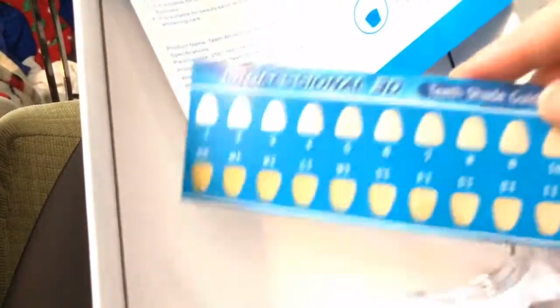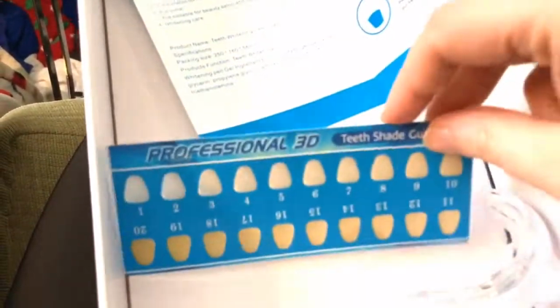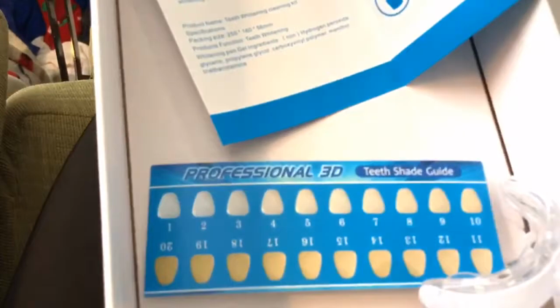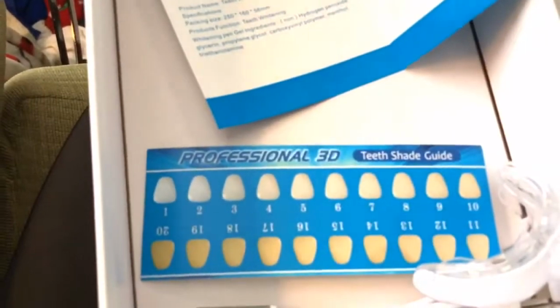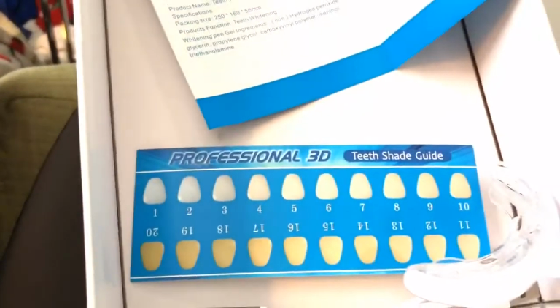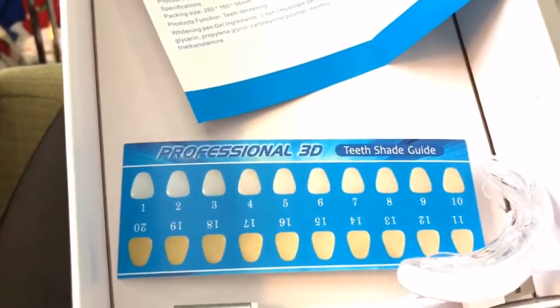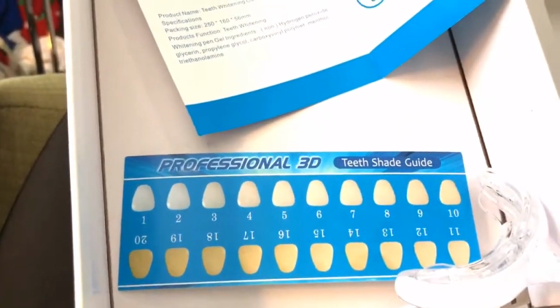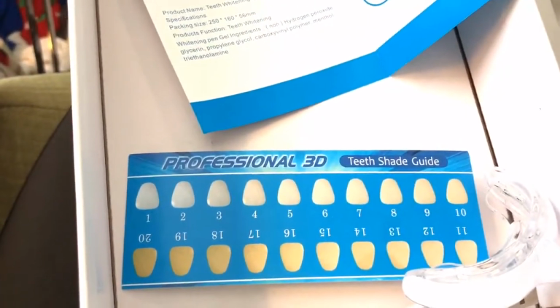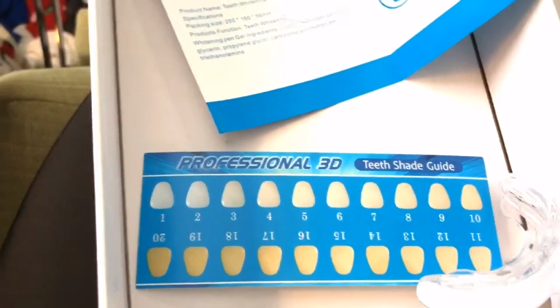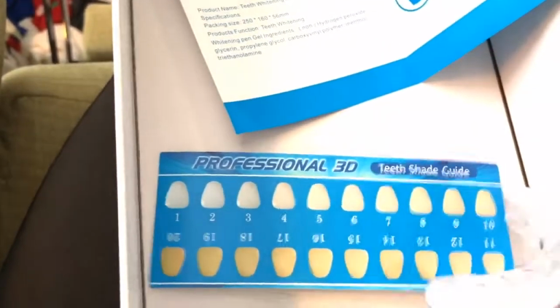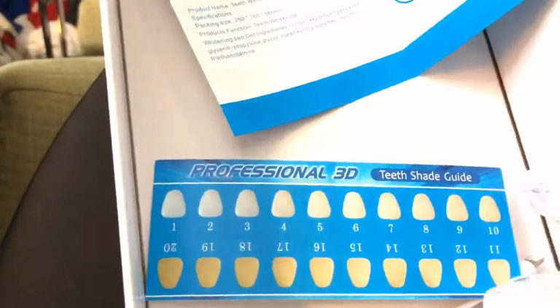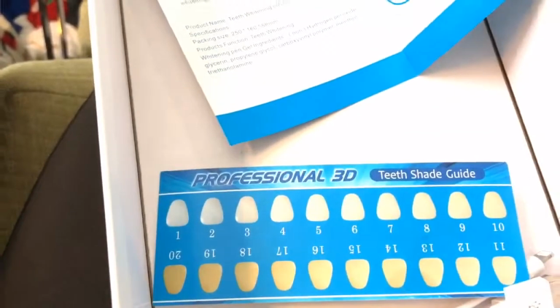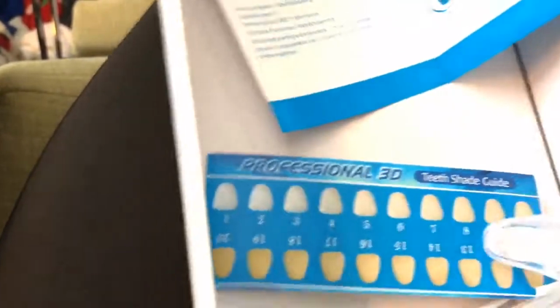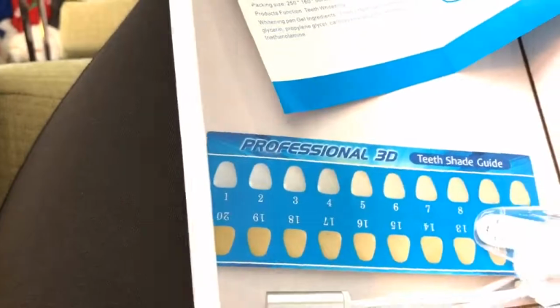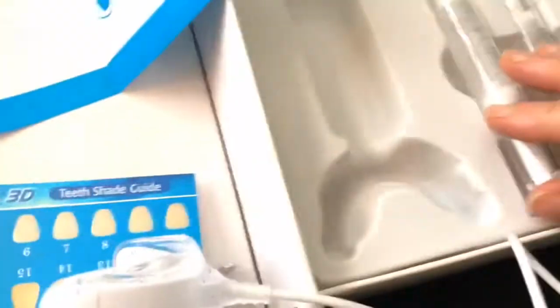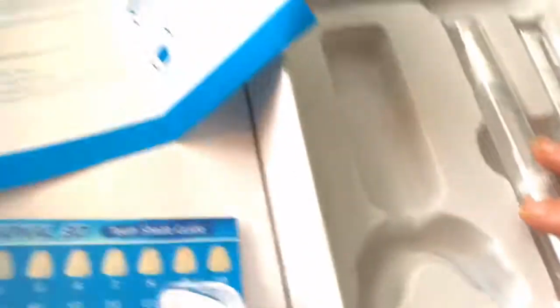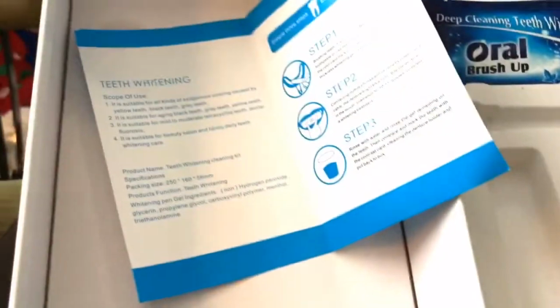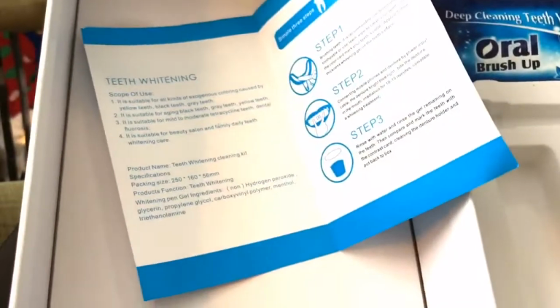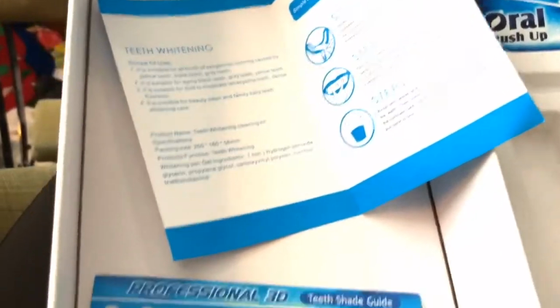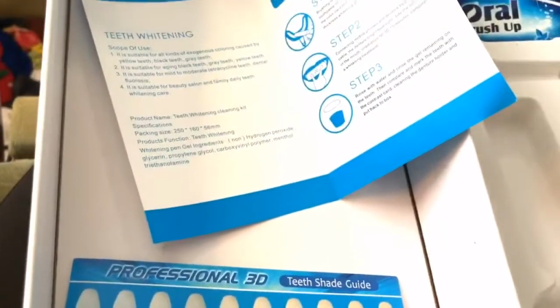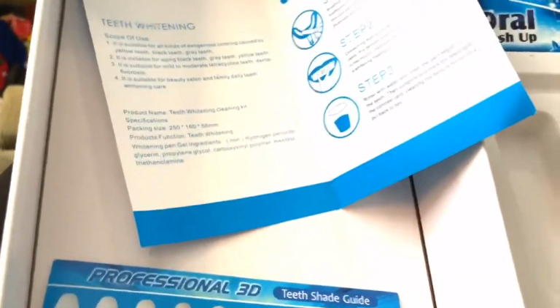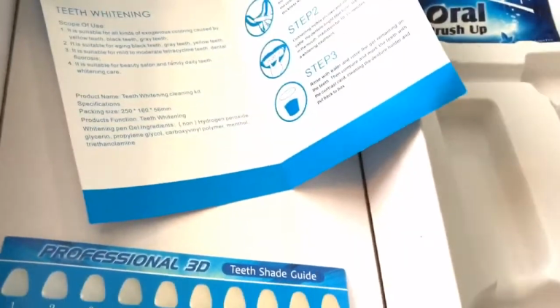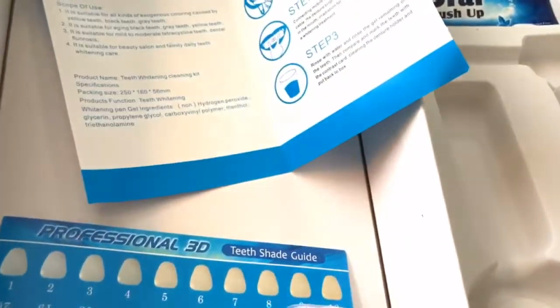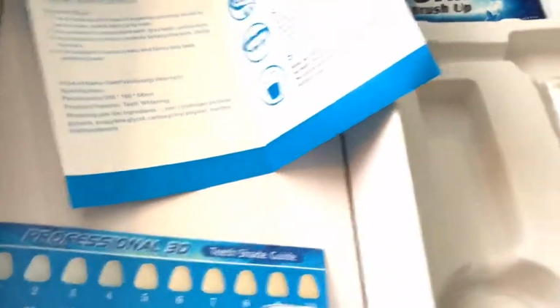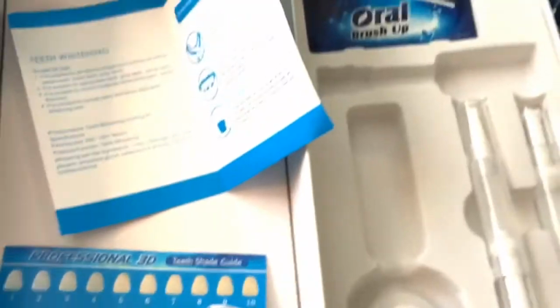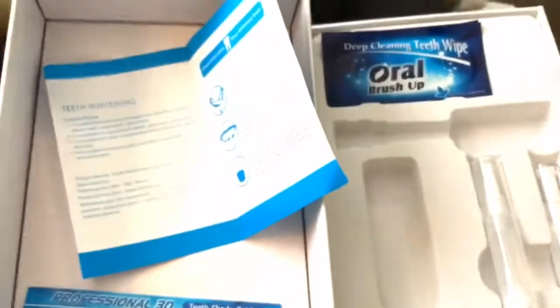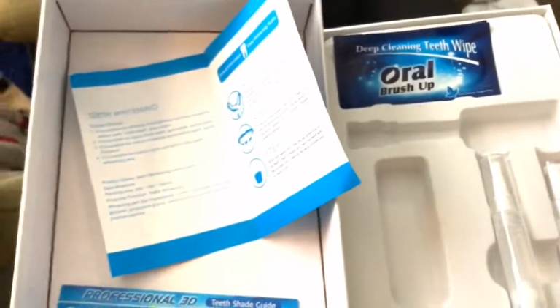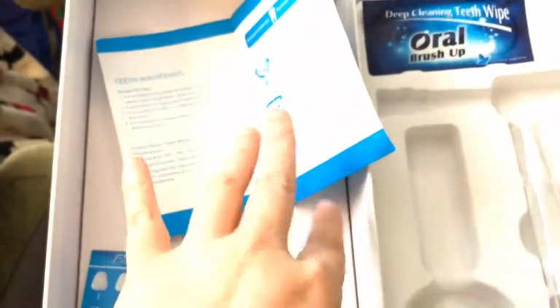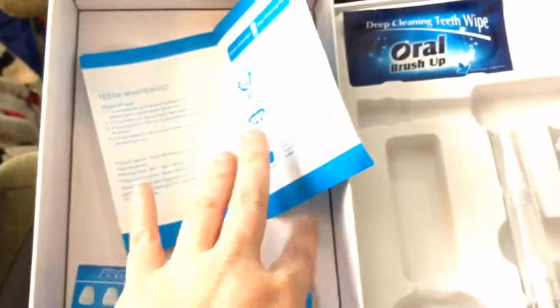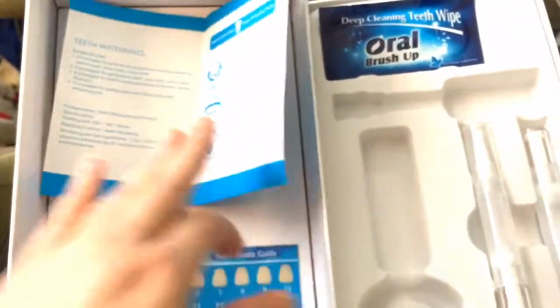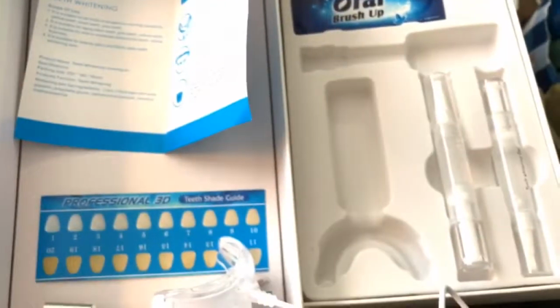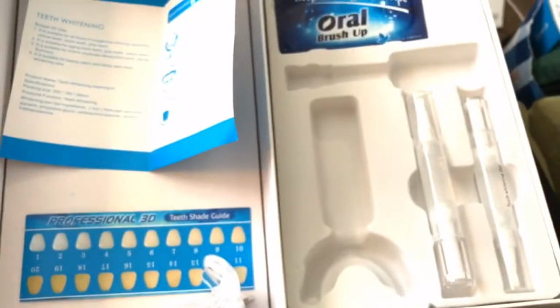After you know where you are, I recommend you do the blue light for about 10 to 15 minutes, then put on the gel. It says after three to four treatments you'll see a difference in your teeth. I will be trying this soon — I just wanted to kind of show off the kit.